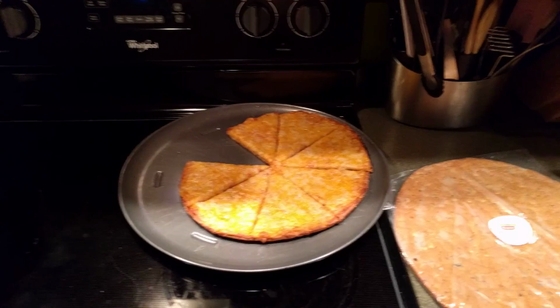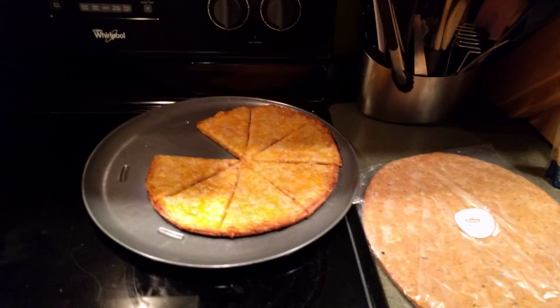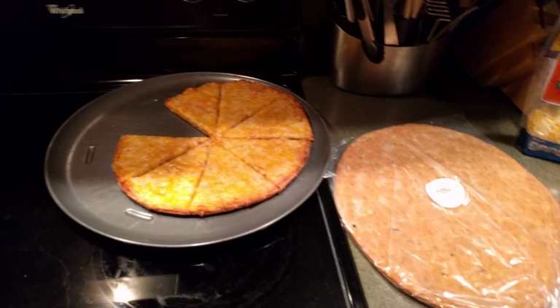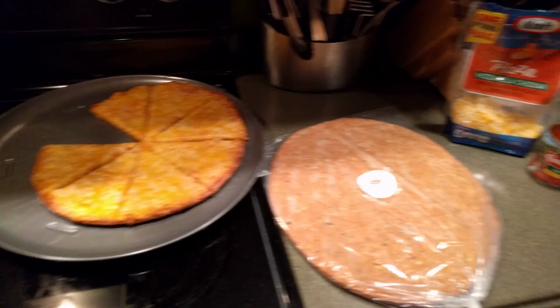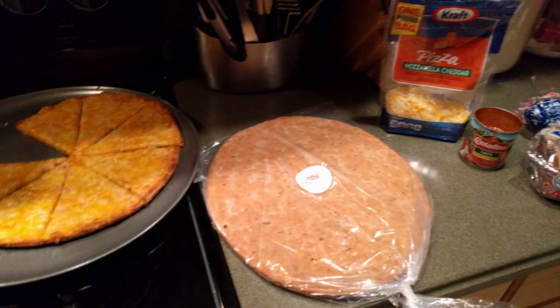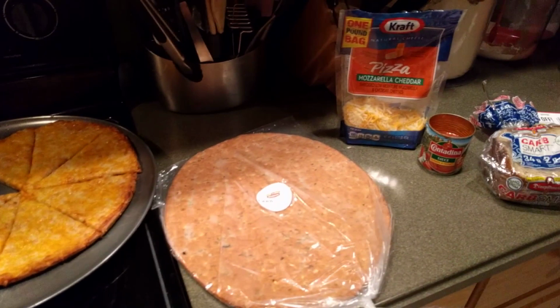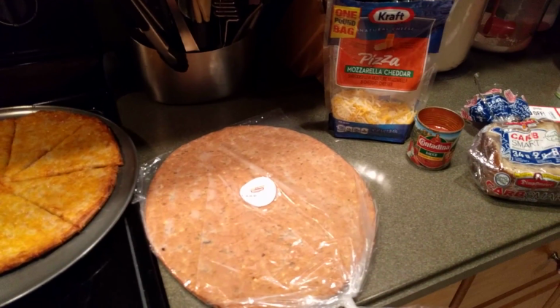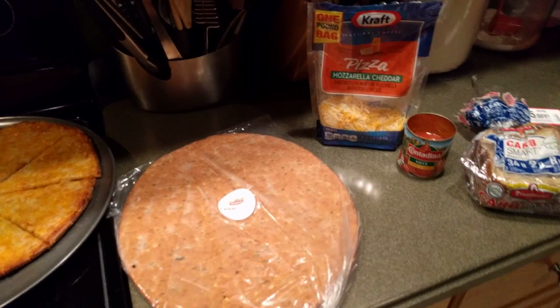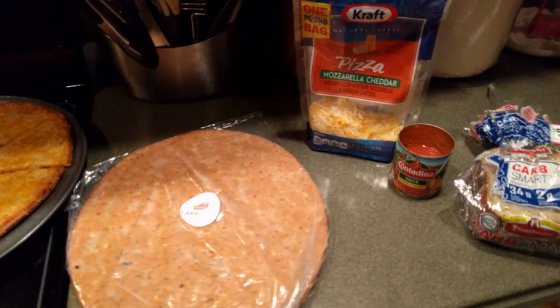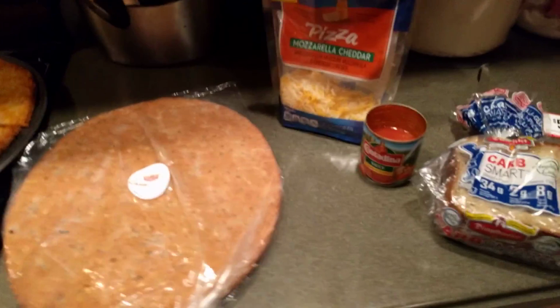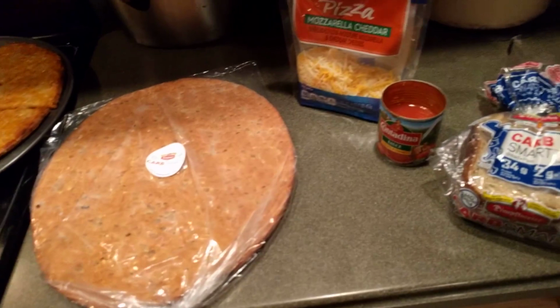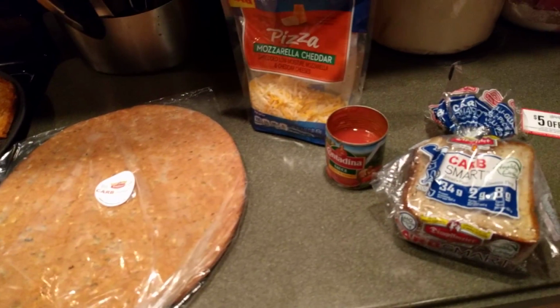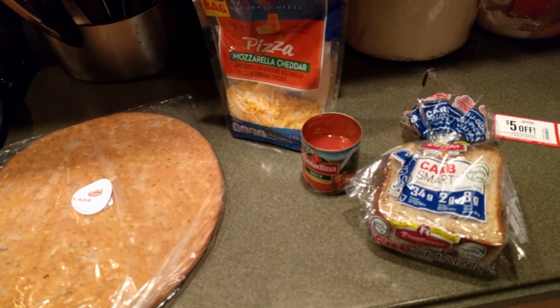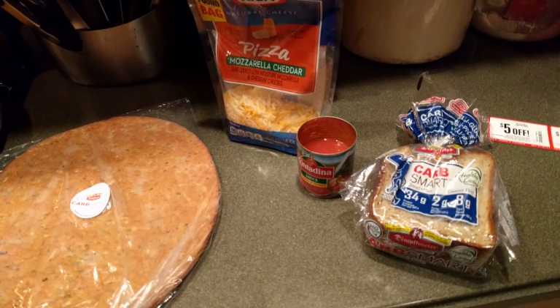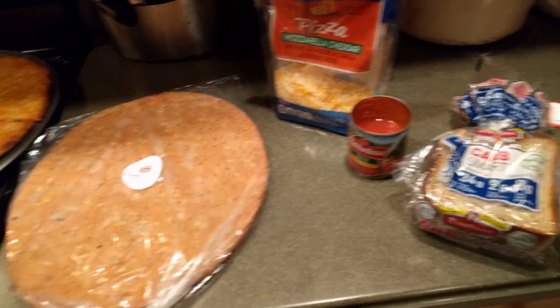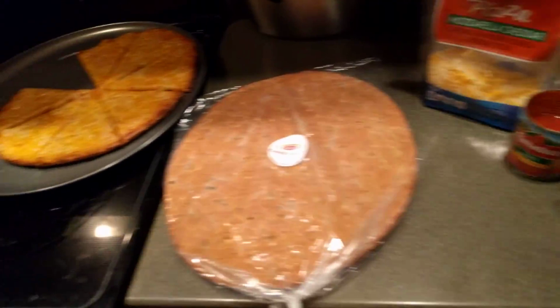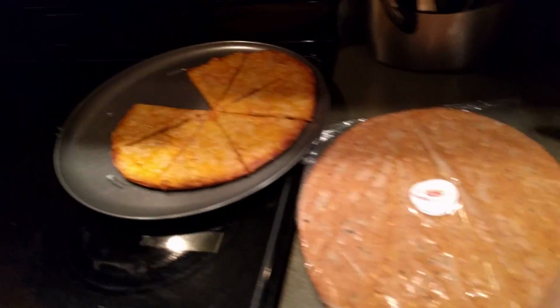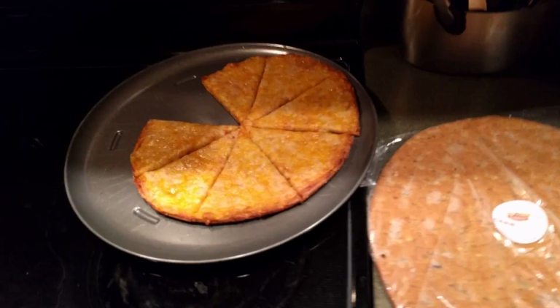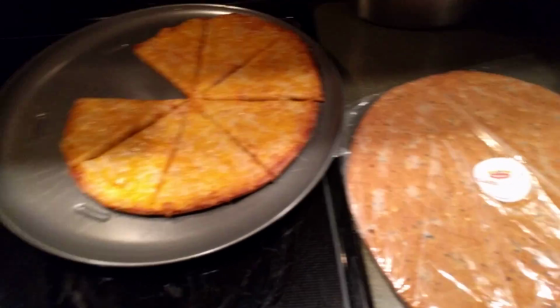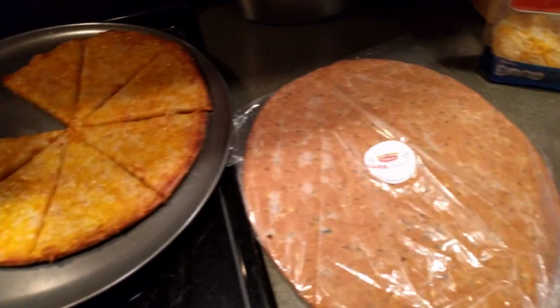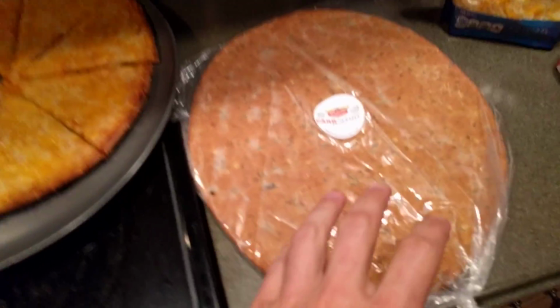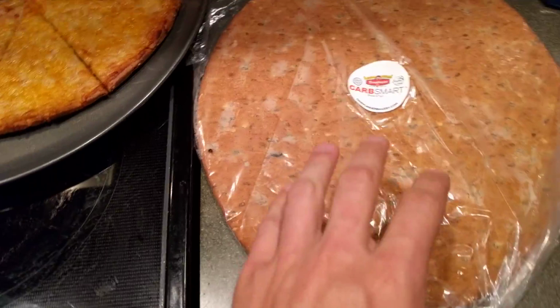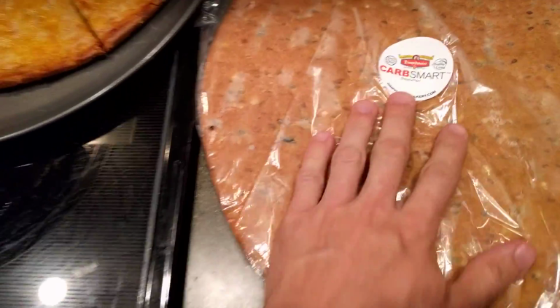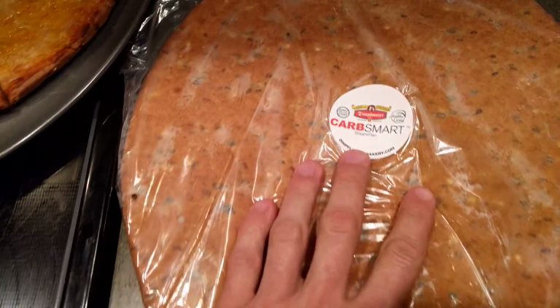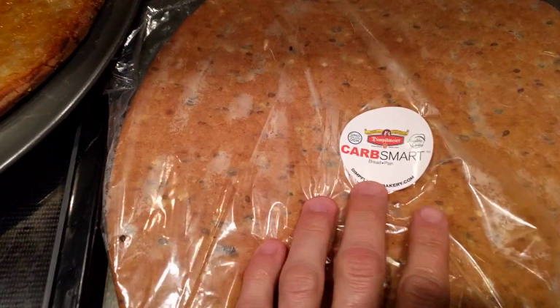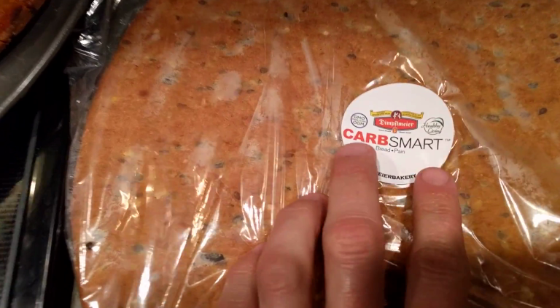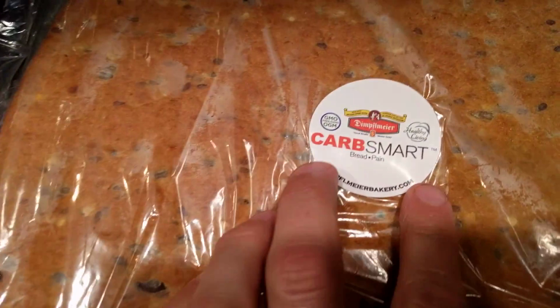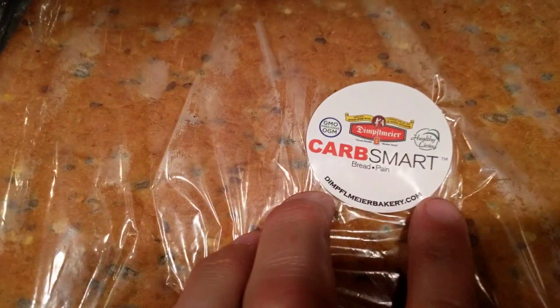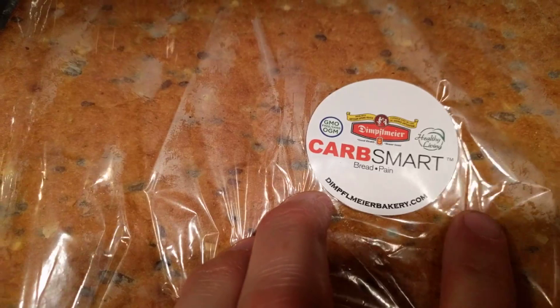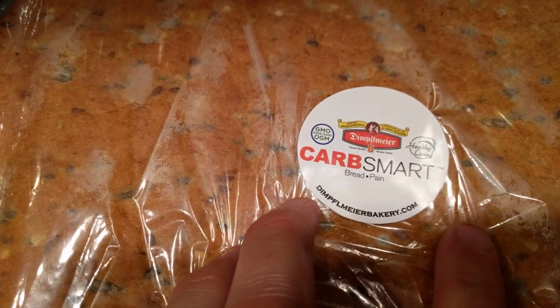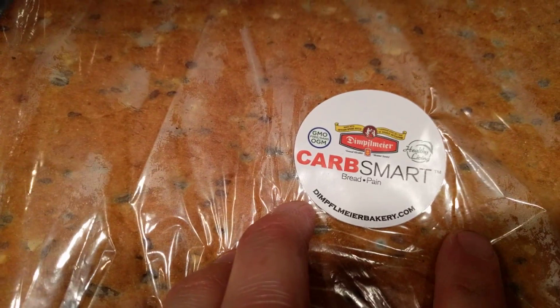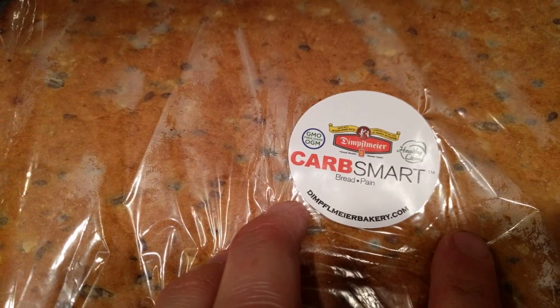Hey YouTube, I've never been so excited and yet so disappointed with a review before. This is going to be a review of this awesome Dimplemire Carb Smart pizza bread.